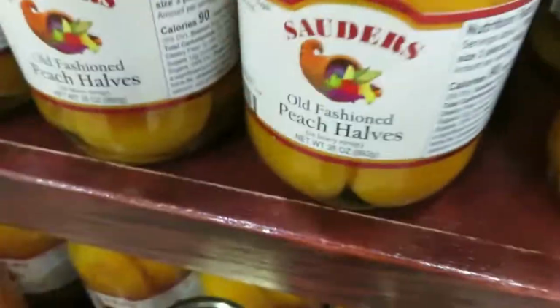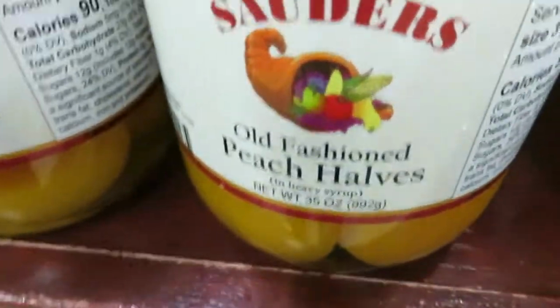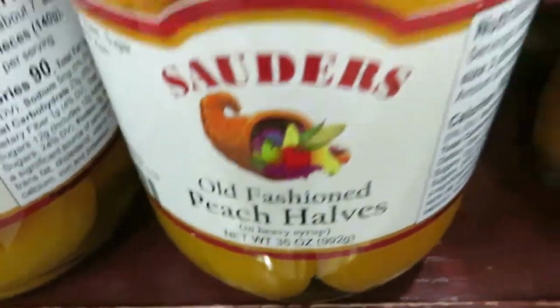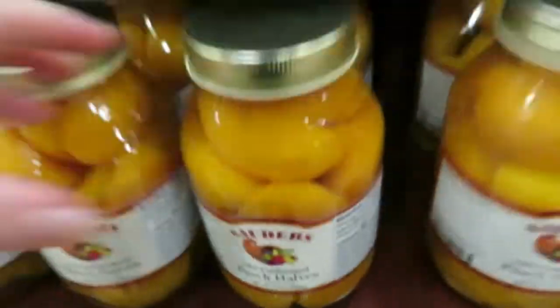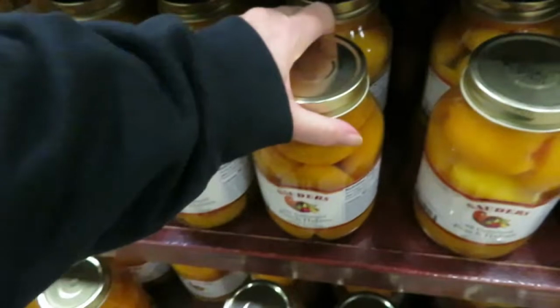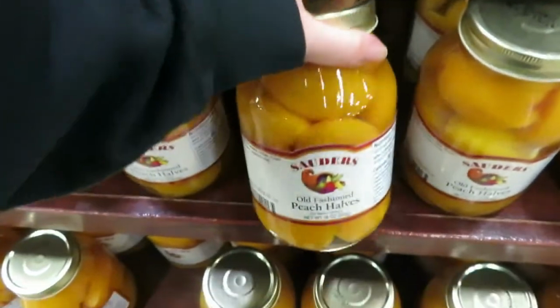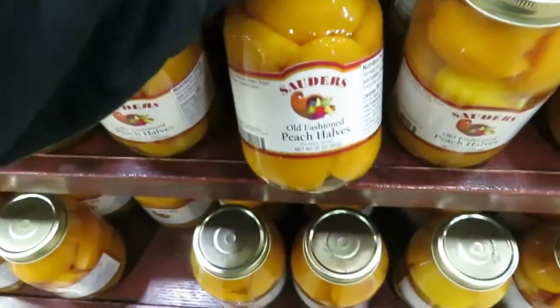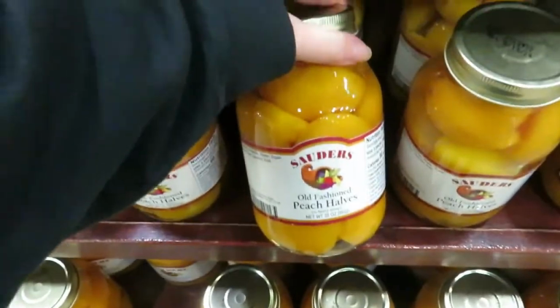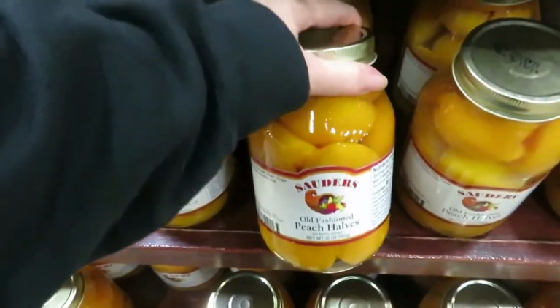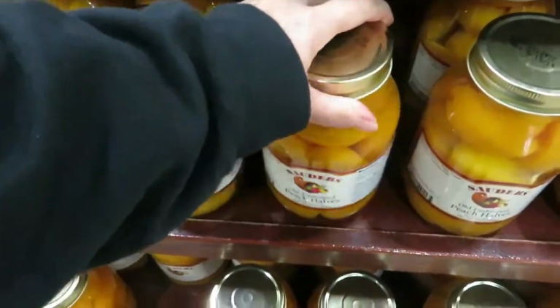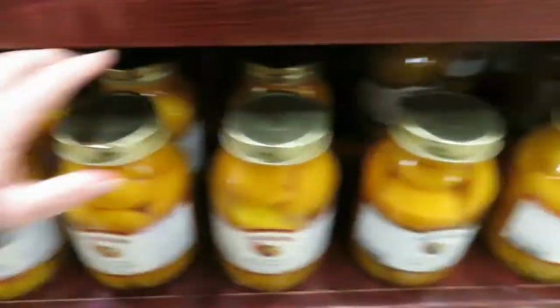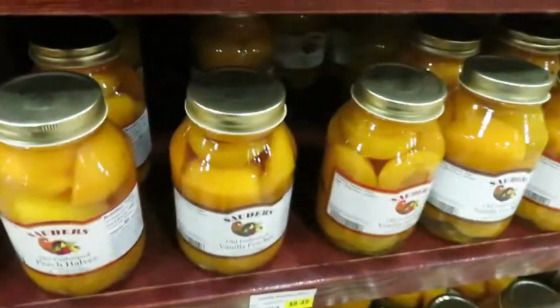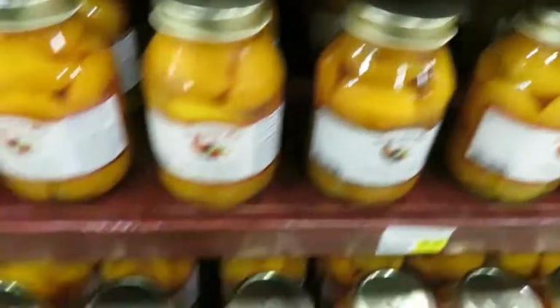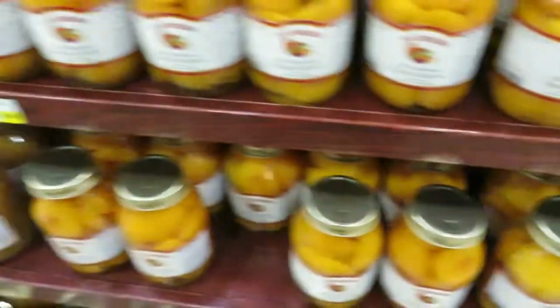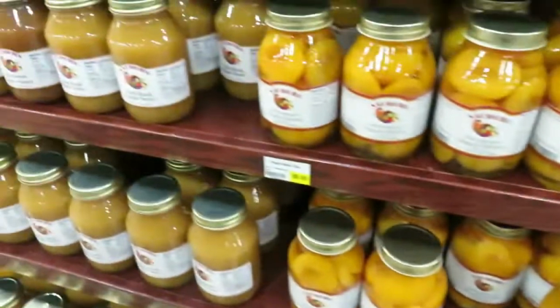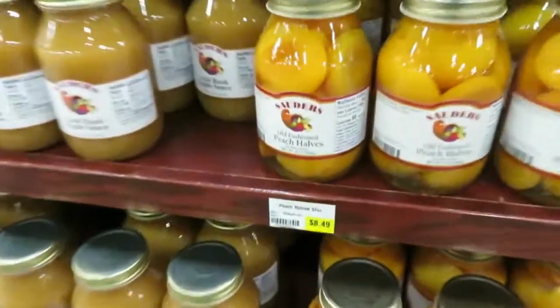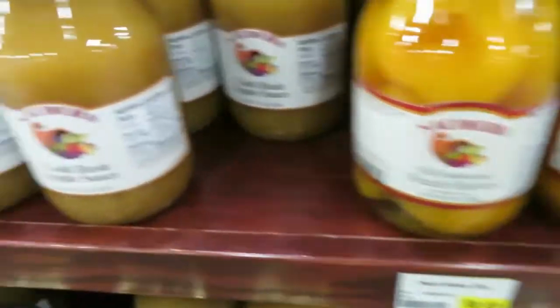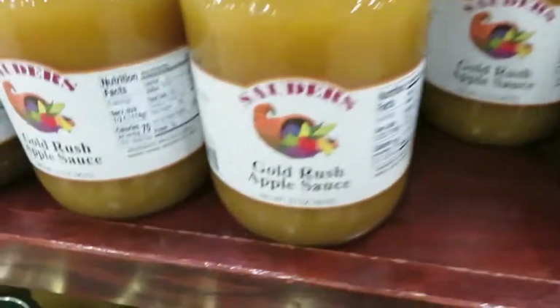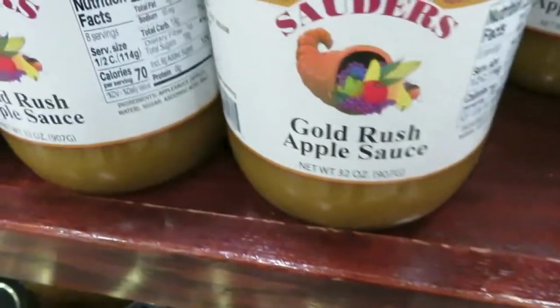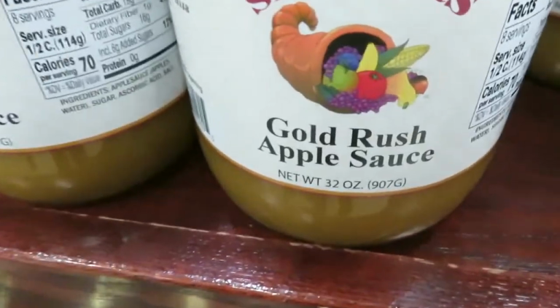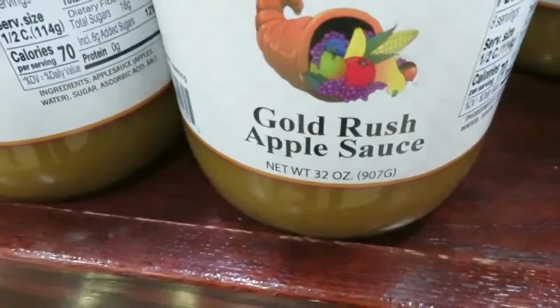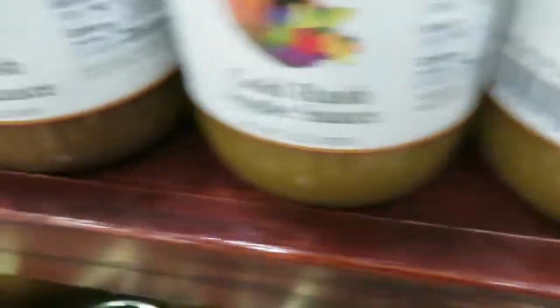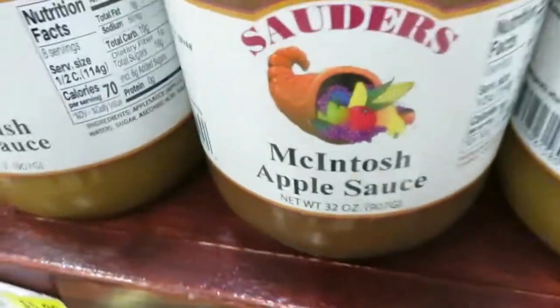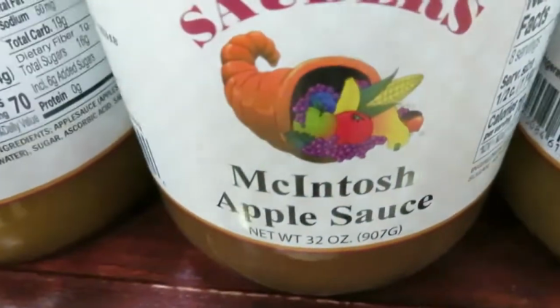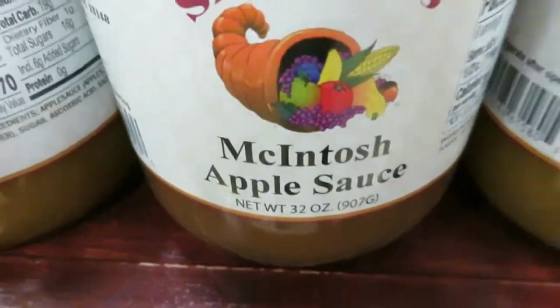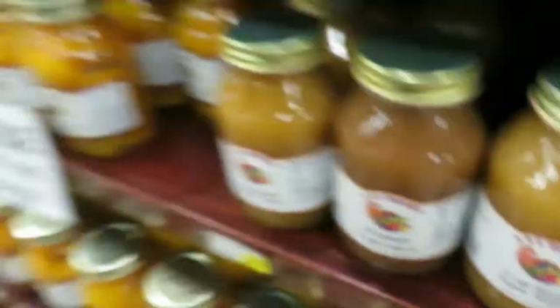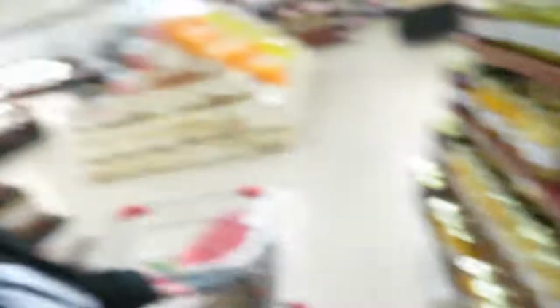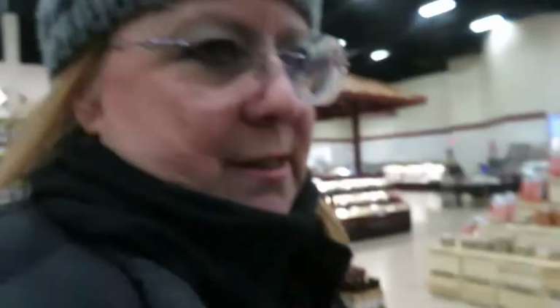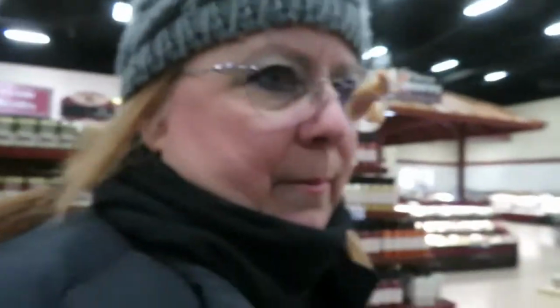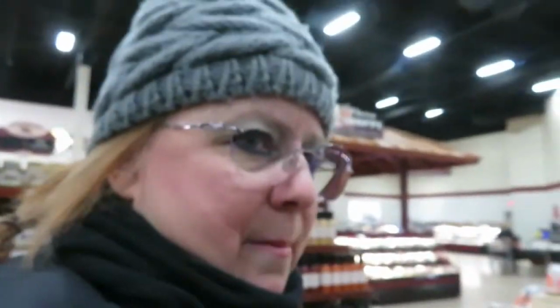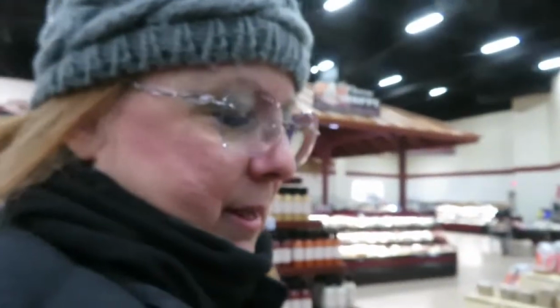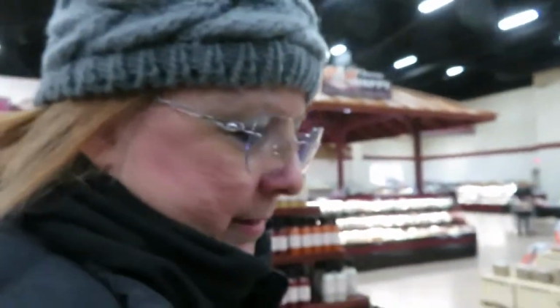Old-fashioned peach halves — that's just nice, looks like you did them yourself in mason jars. Gold Rush Applesauce. Macintosh Applesauce — that's the one my mama likes best.